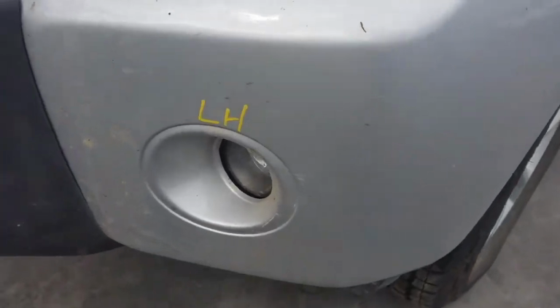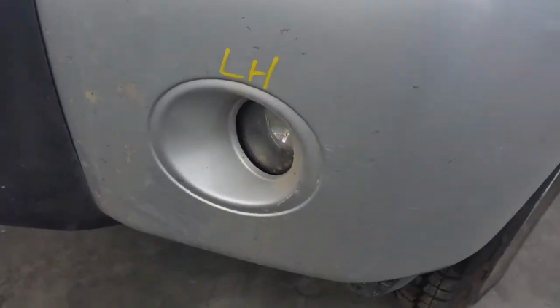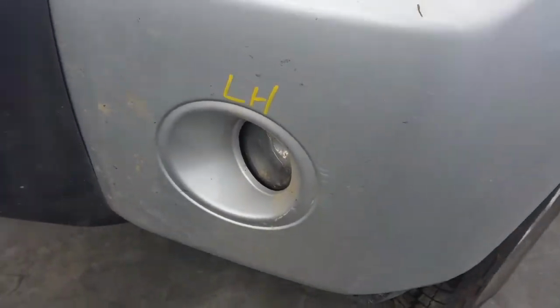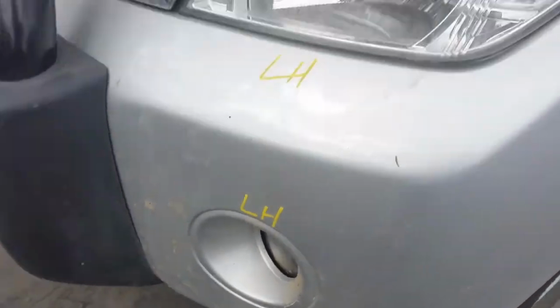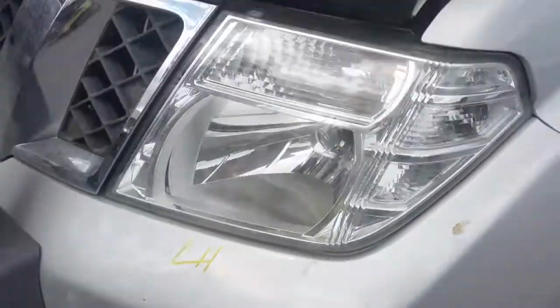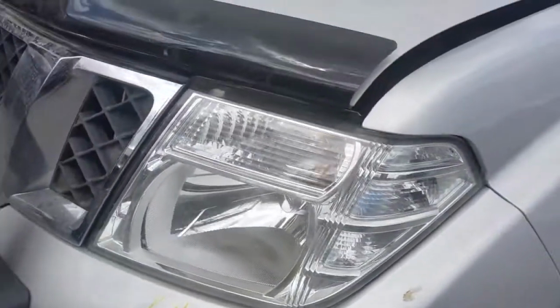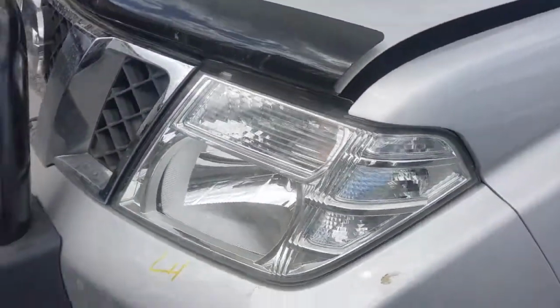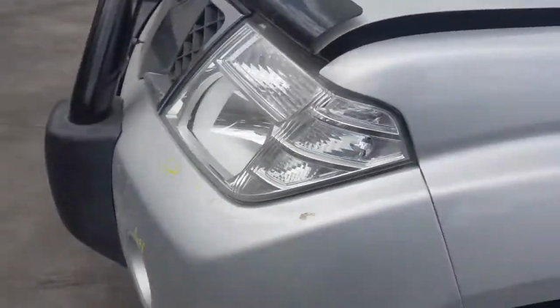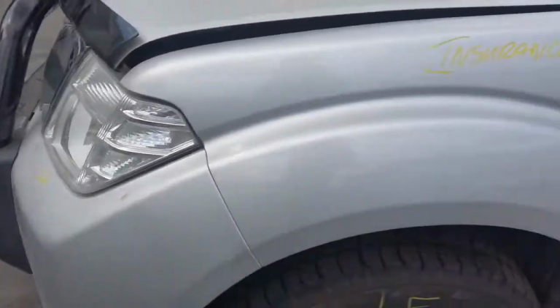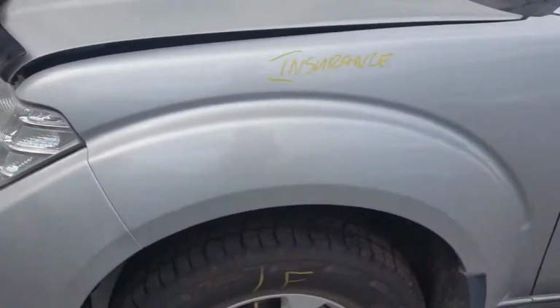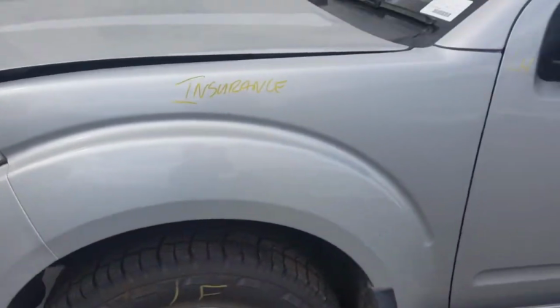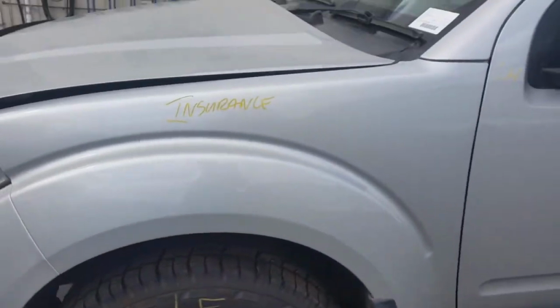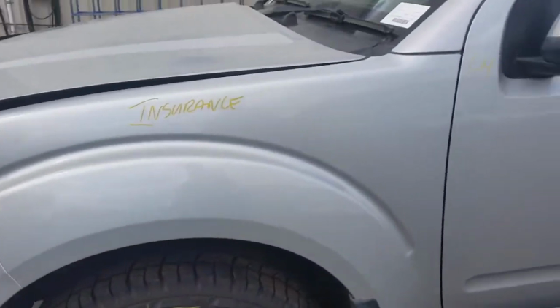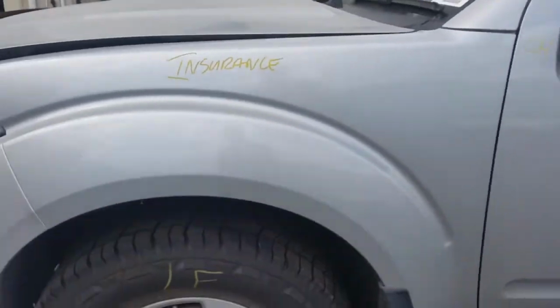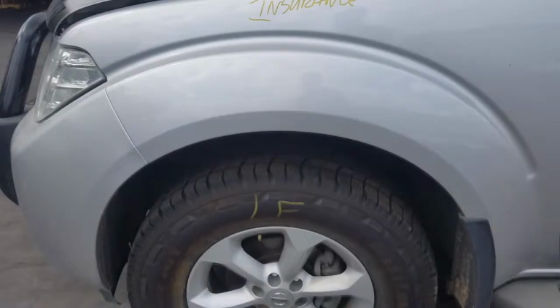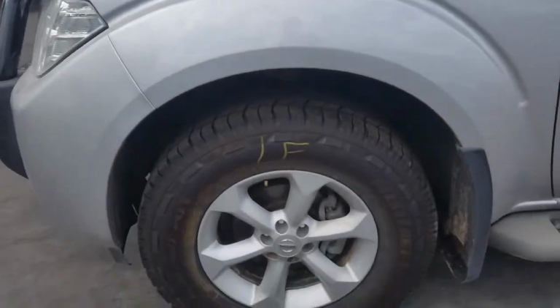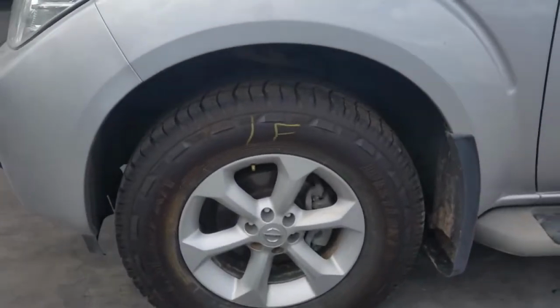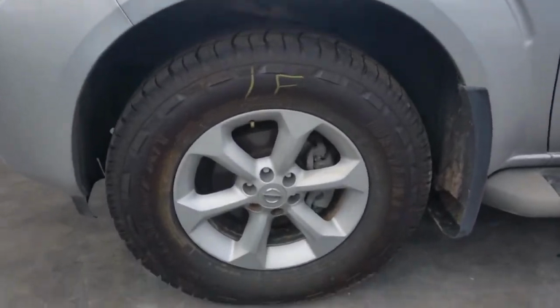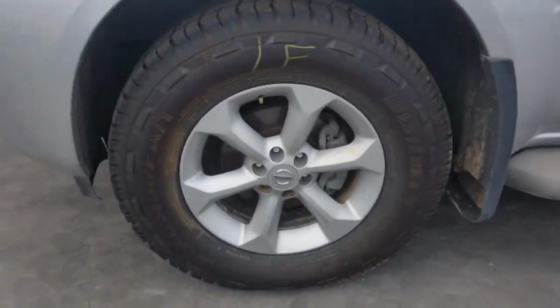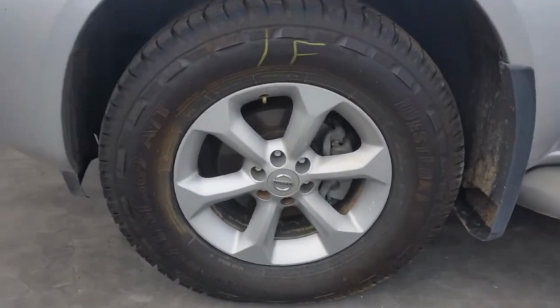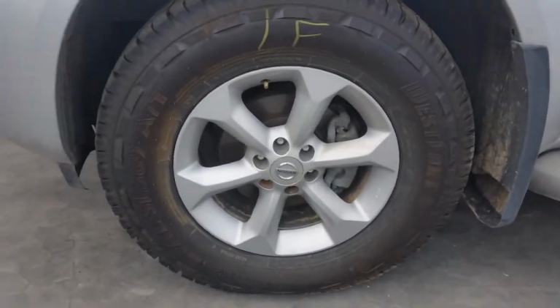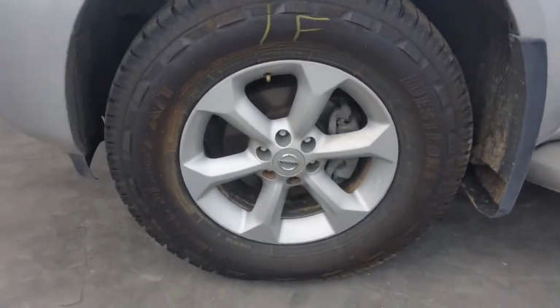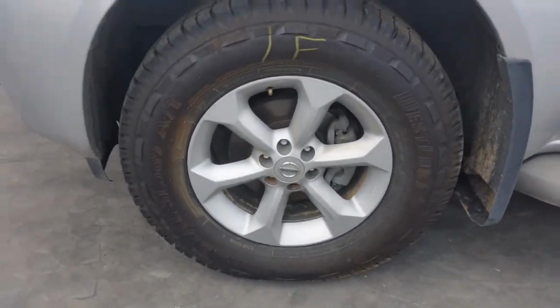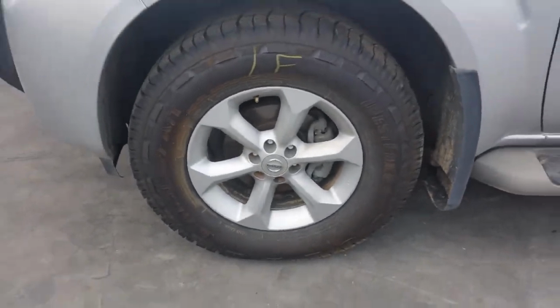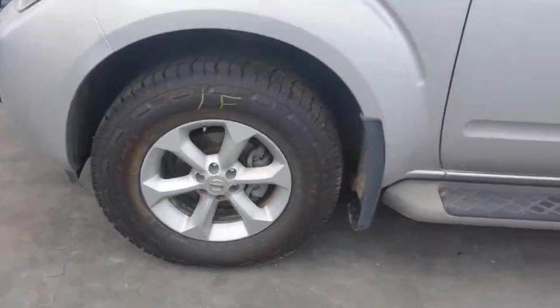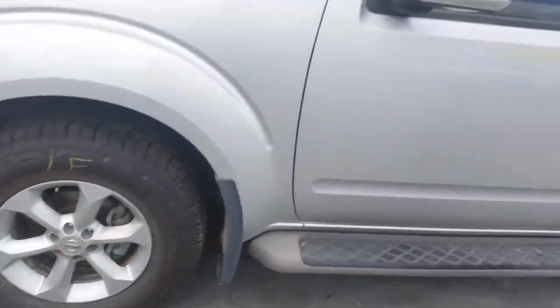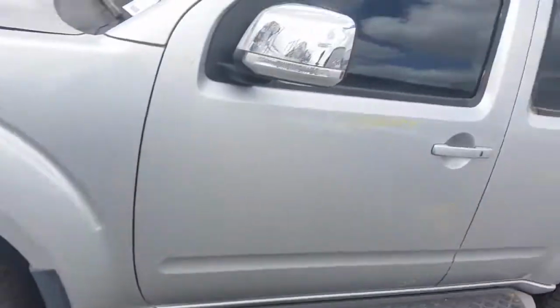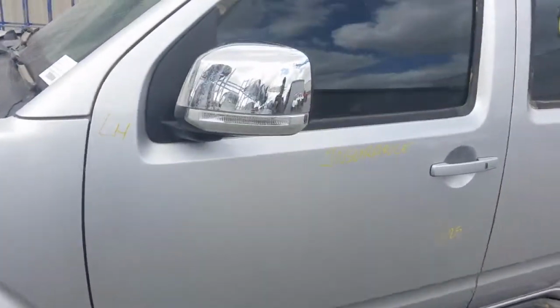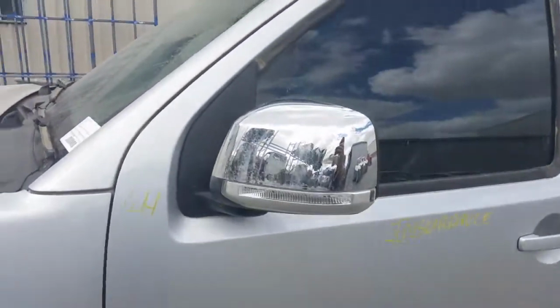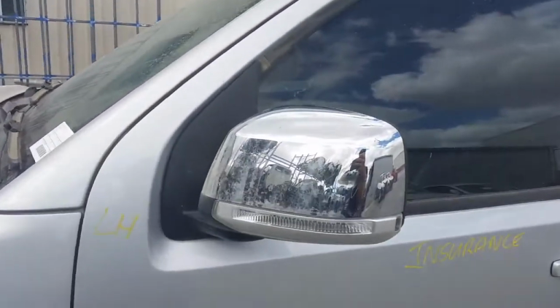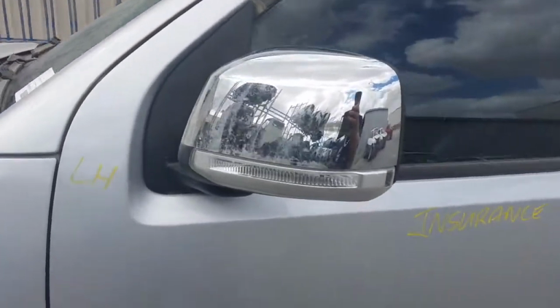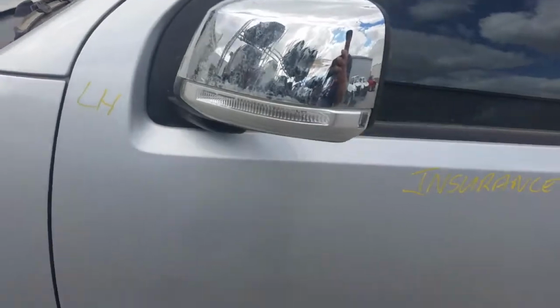Left hand fog light and left hand headlight and left guard appear to have no damage. This vehicle is fitted with factory 17 inch alloy mags, and the left front has a good tyre. Chrome power door mirror, indicator type.